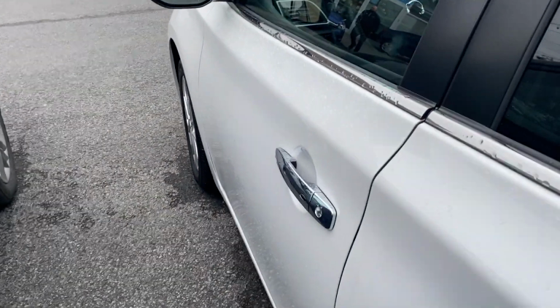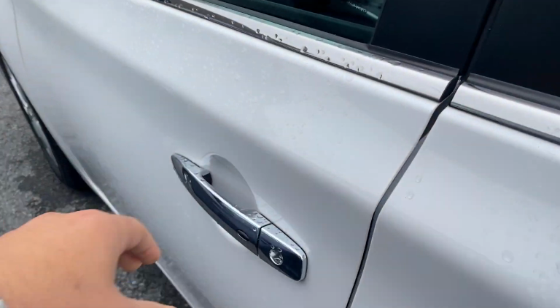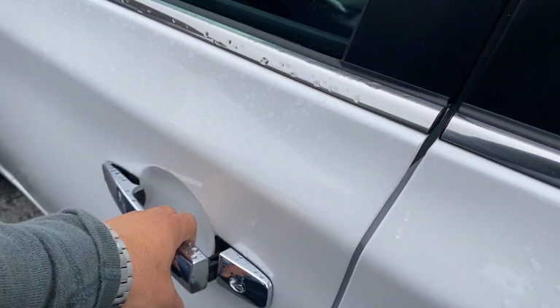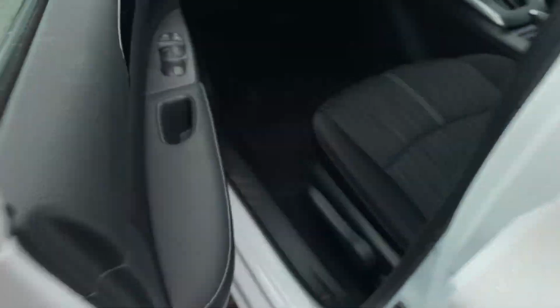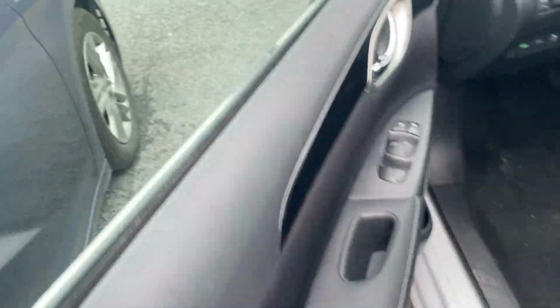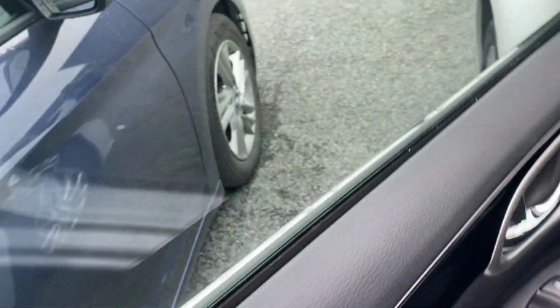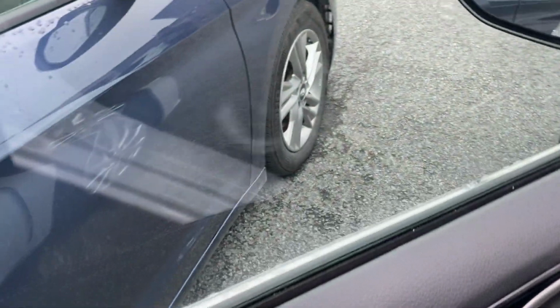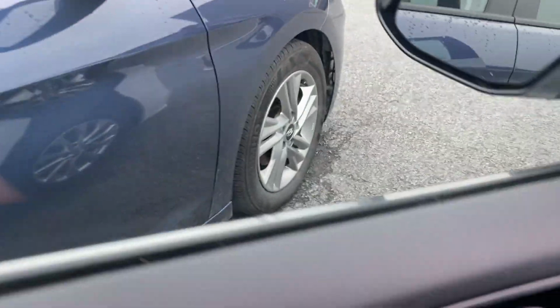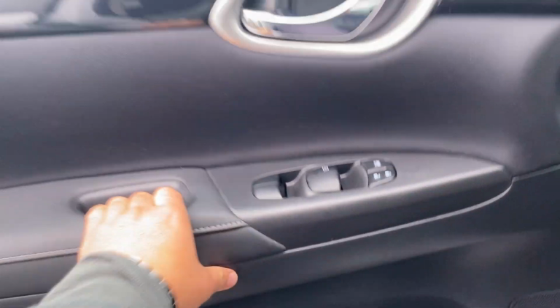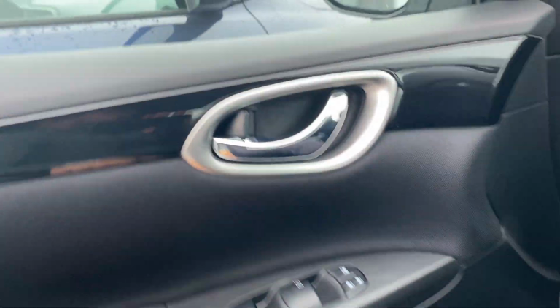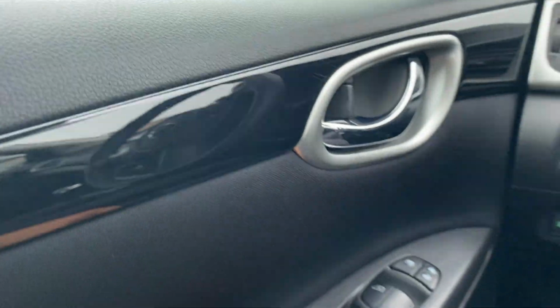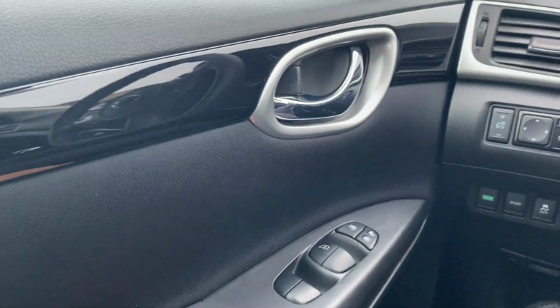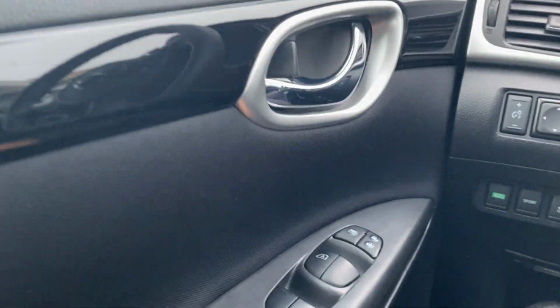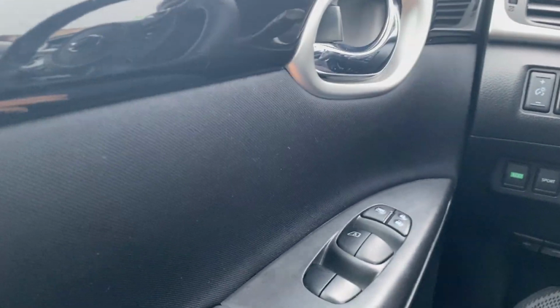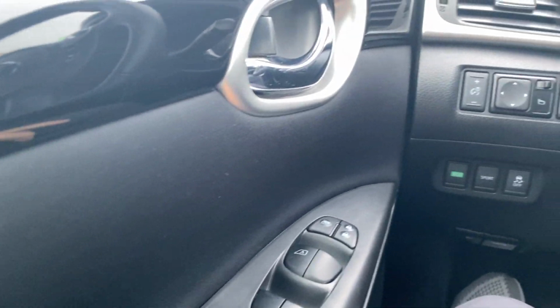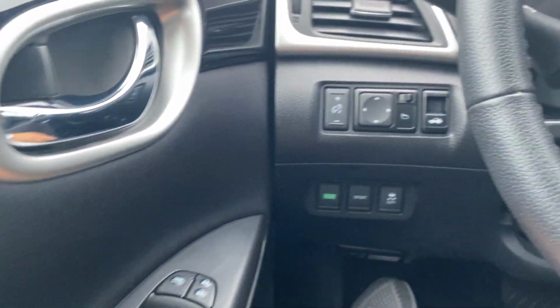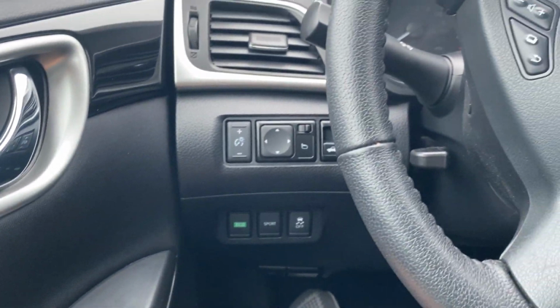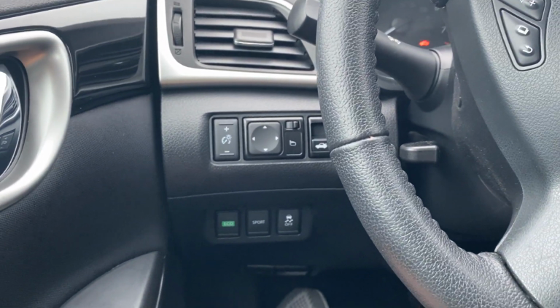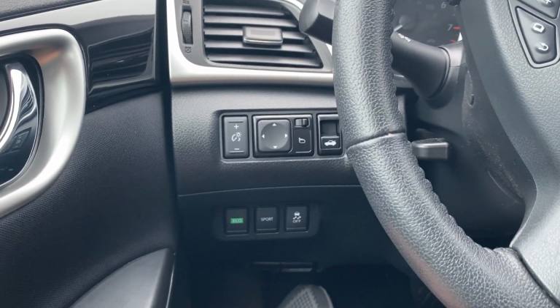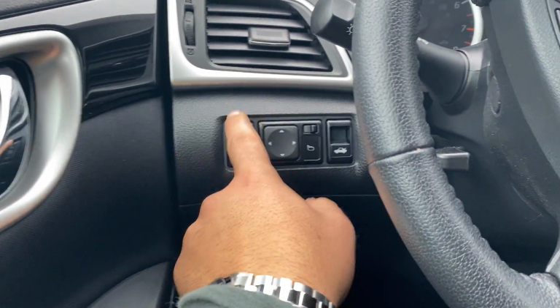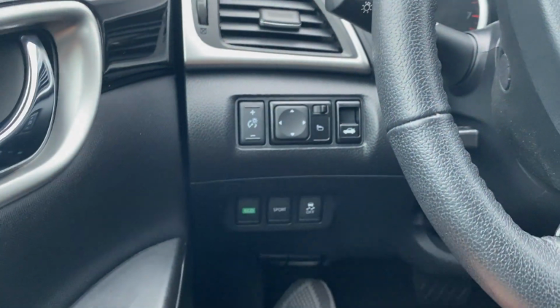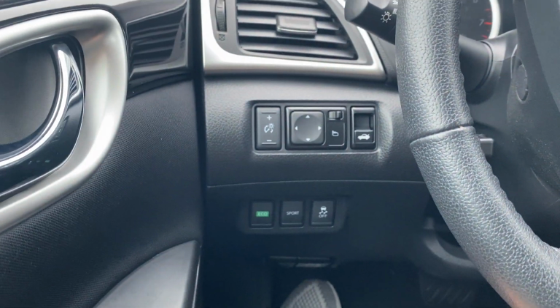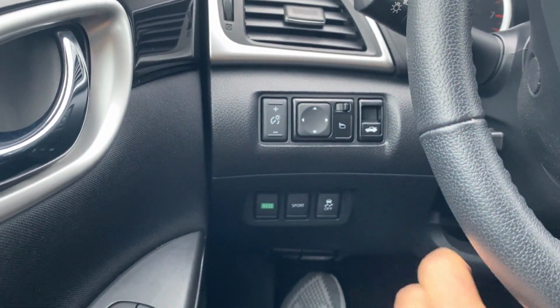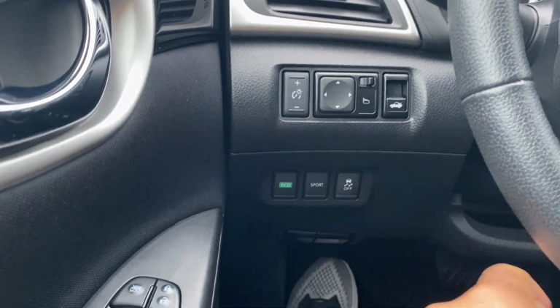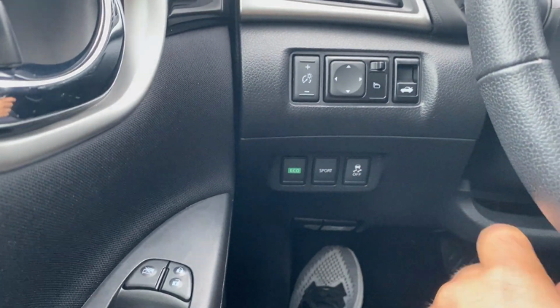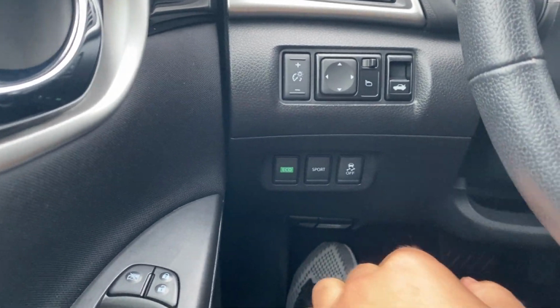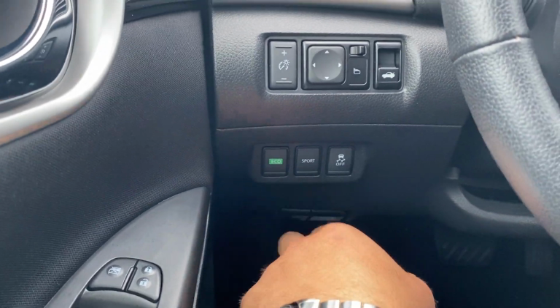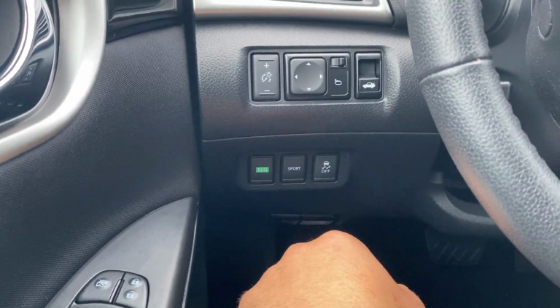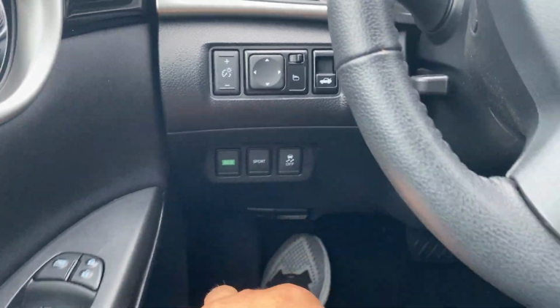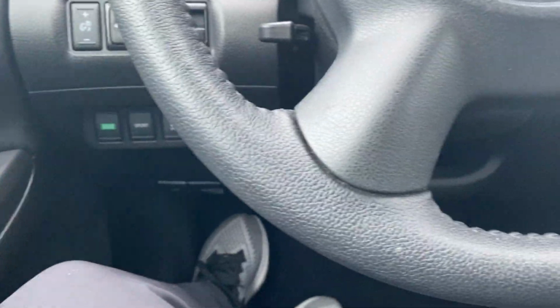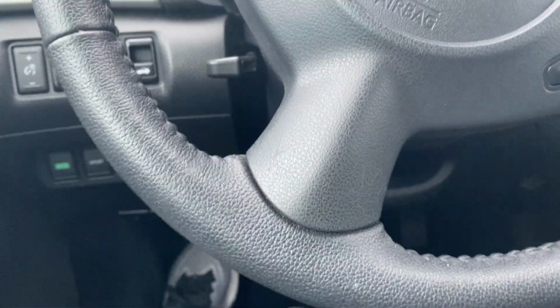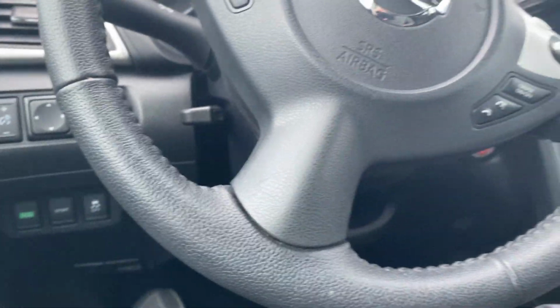Keyless entry to get into the driver's seat. On the driver door itself, we have power windows, power locks, and power mirrors. On the left-hand side of the steering wheel, we have your interior illumination settings, mirror control, trunk button, eco-sport, and traction control buttons.